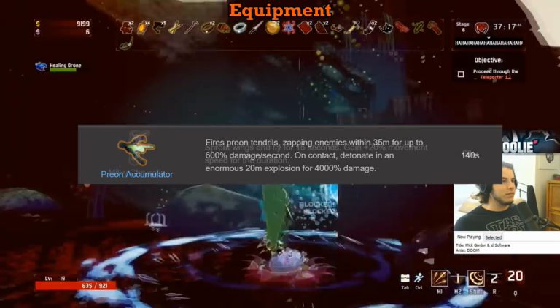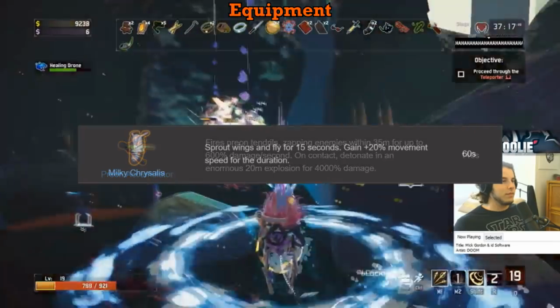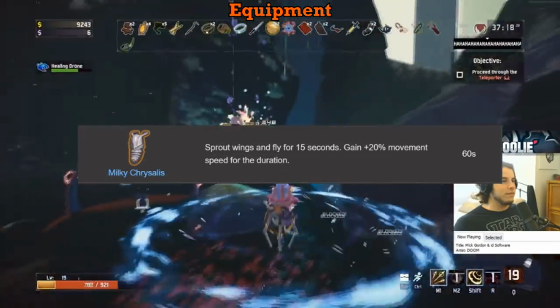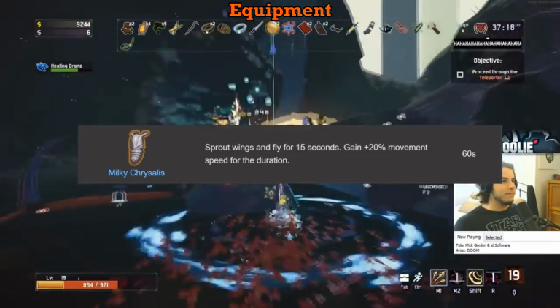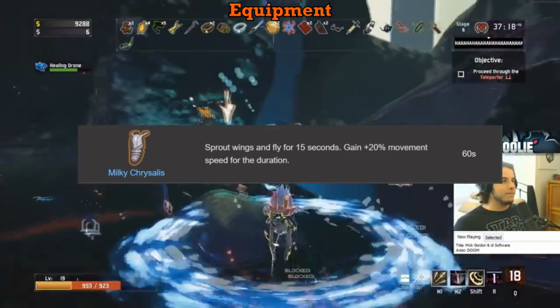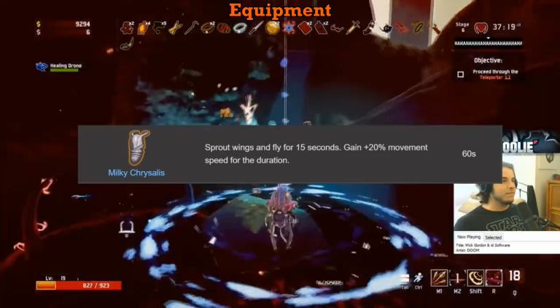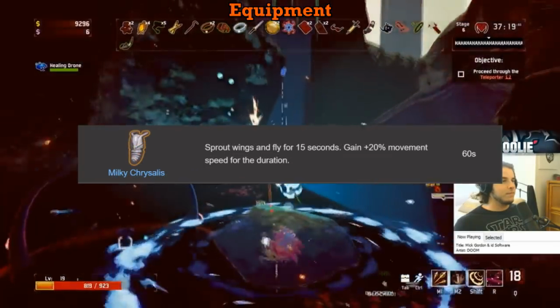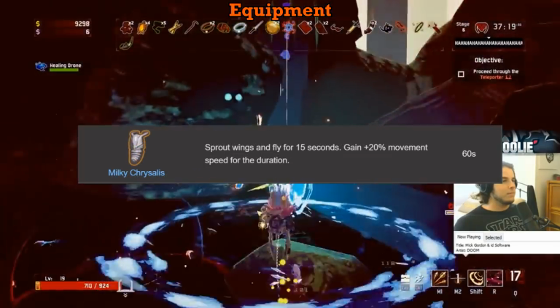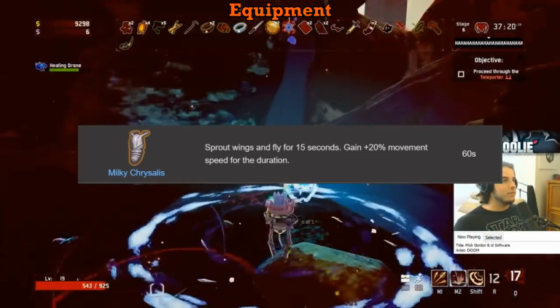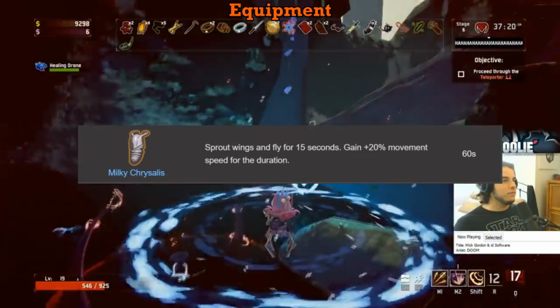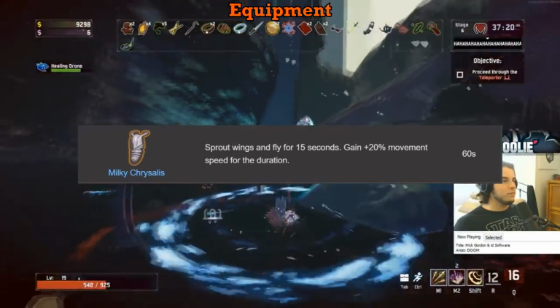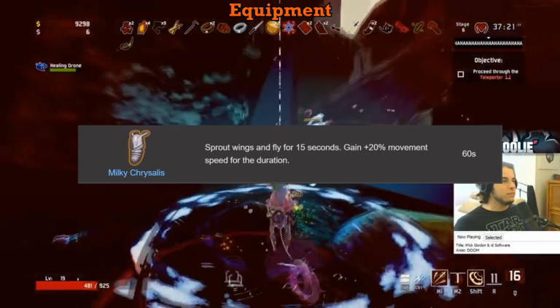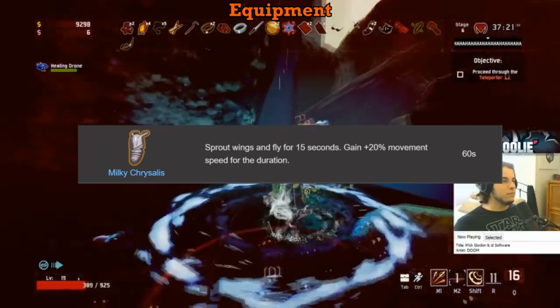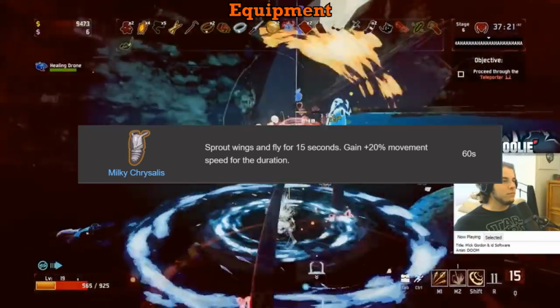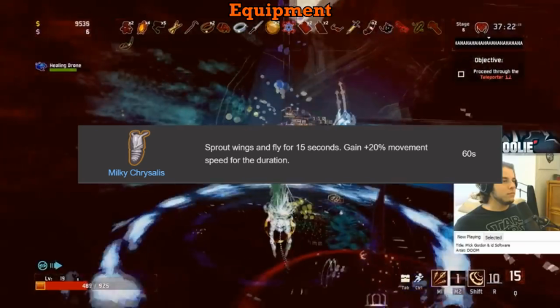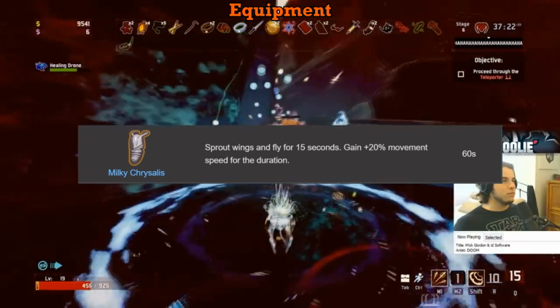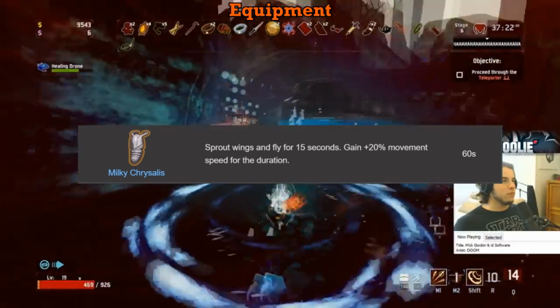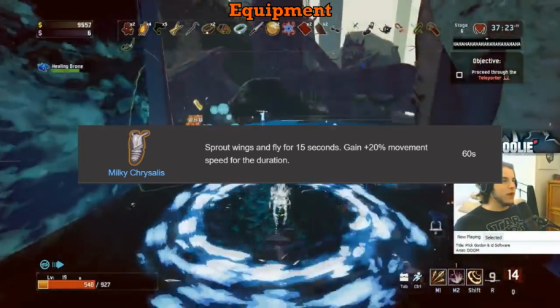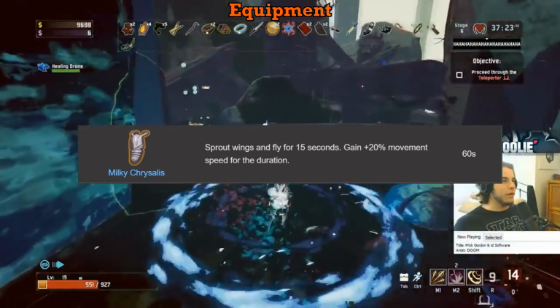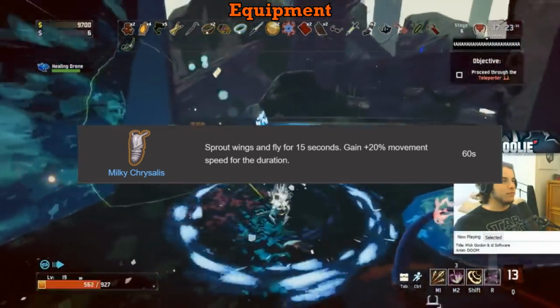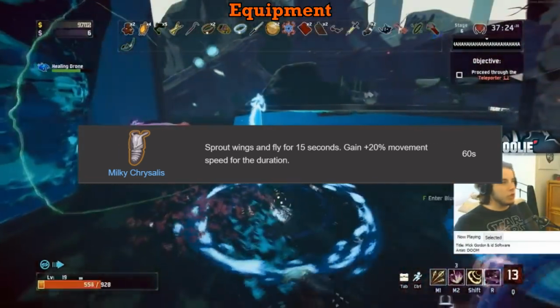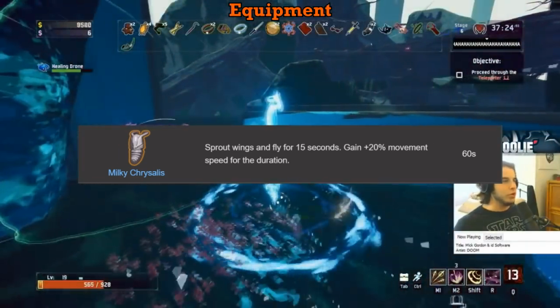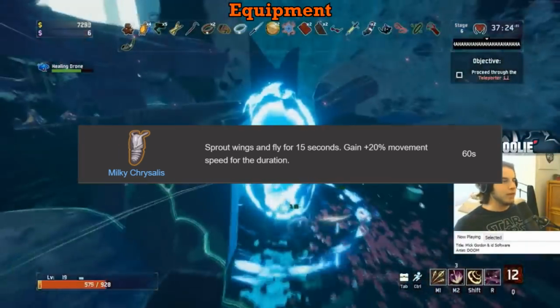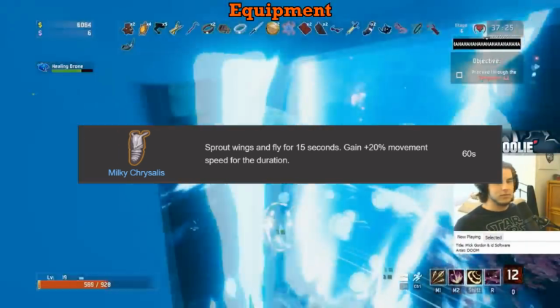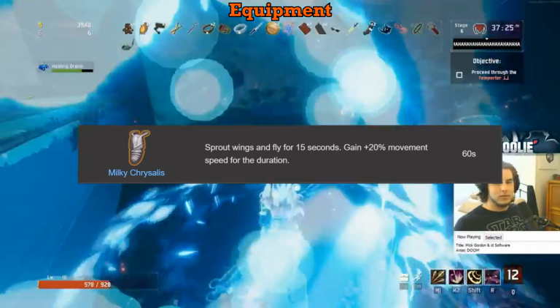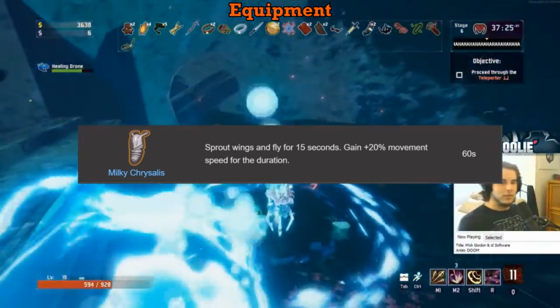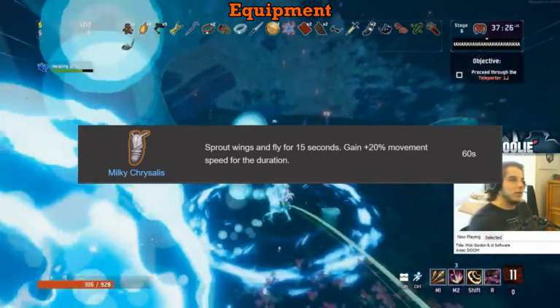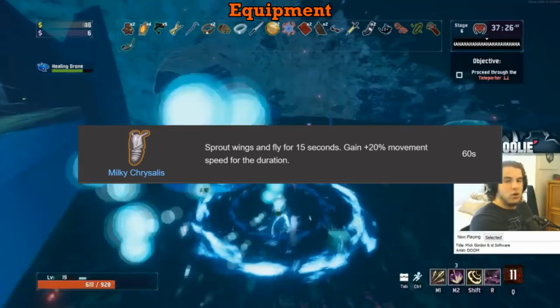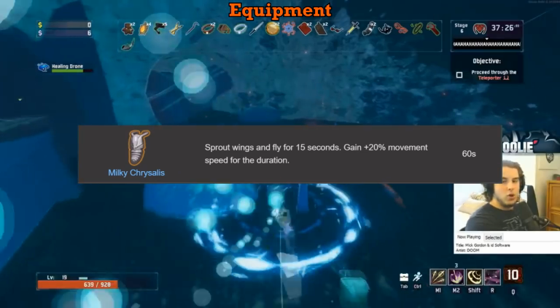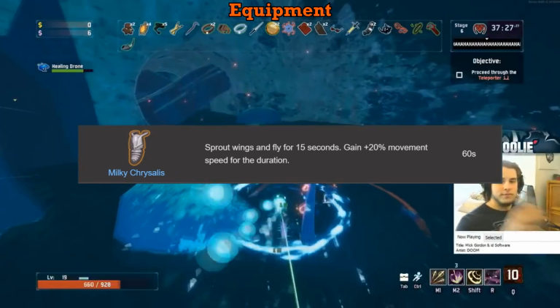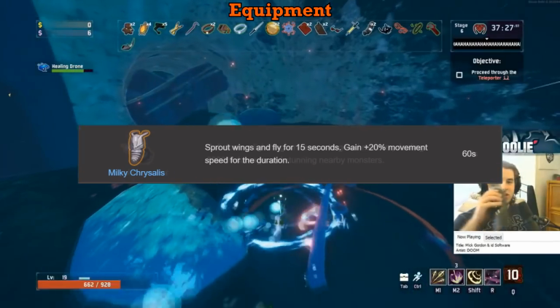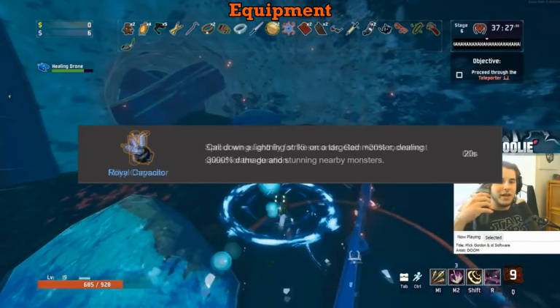The Milky Chrysalis is a C. Not going to say much here — I like damage and healing, flying is utility, it's okay. It's fun if you have the combo and fly around all the time, but I'd rather have other equipment personally. C for me.